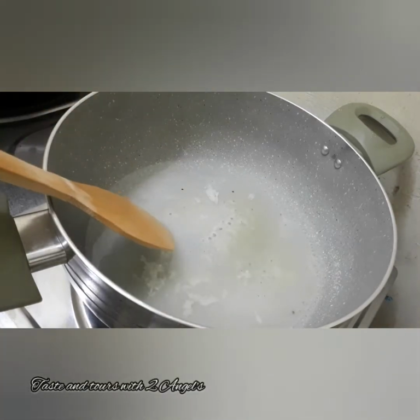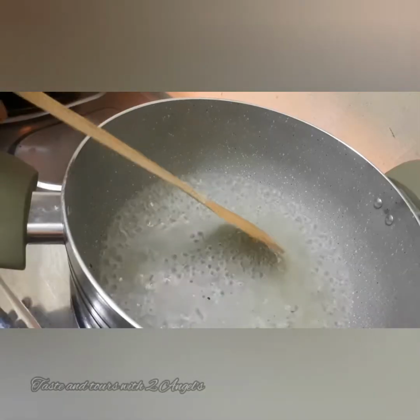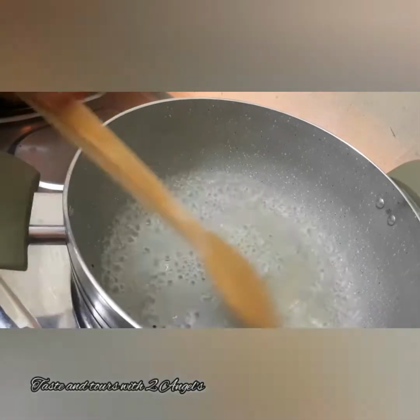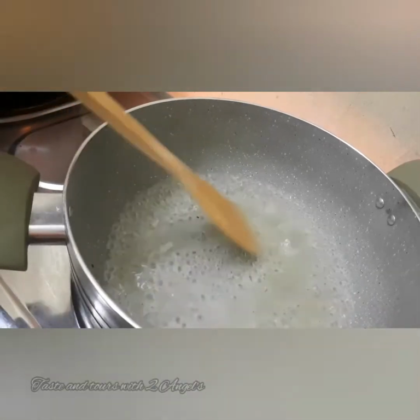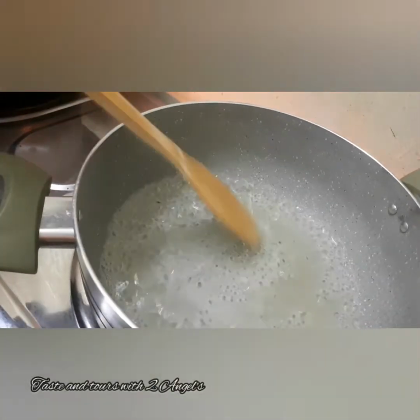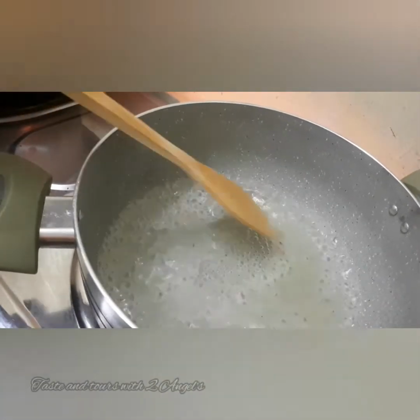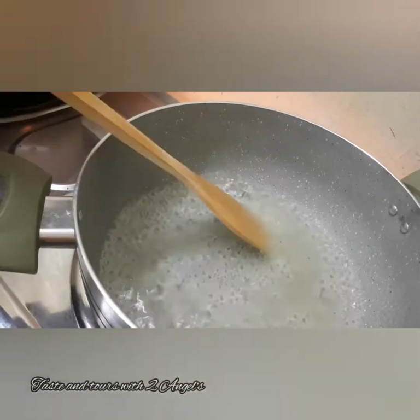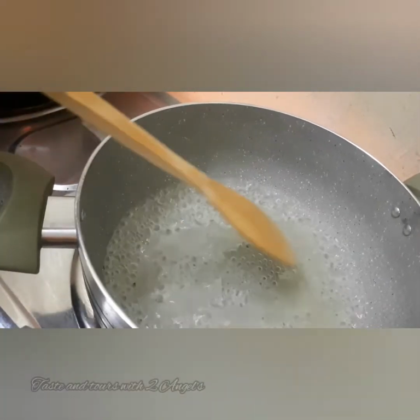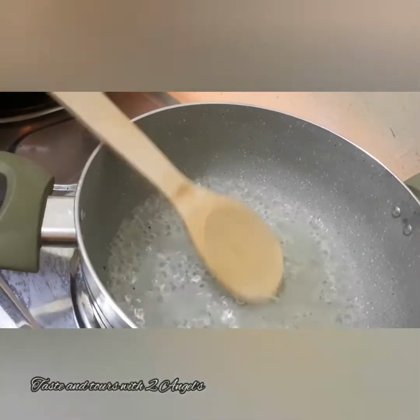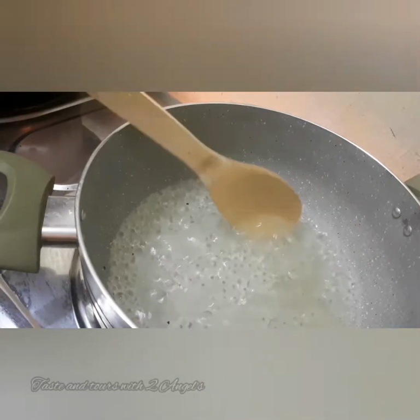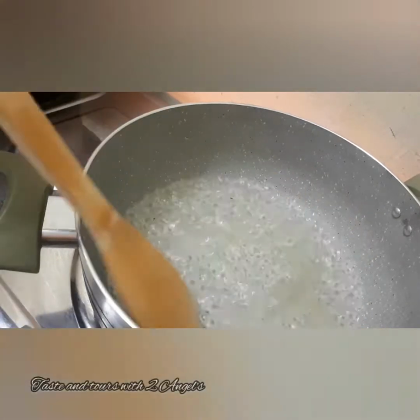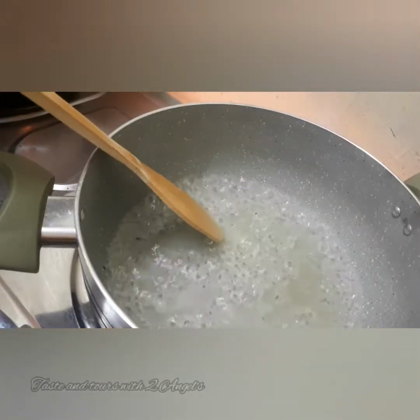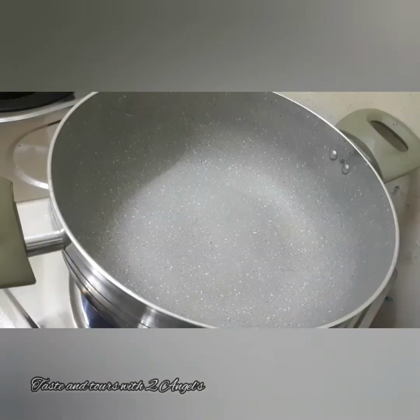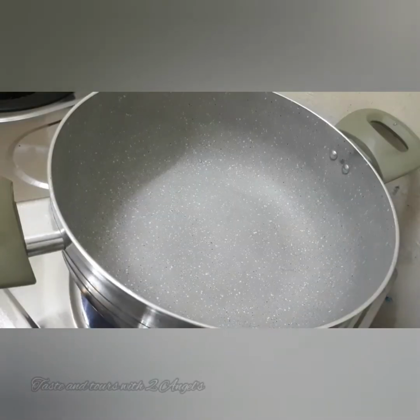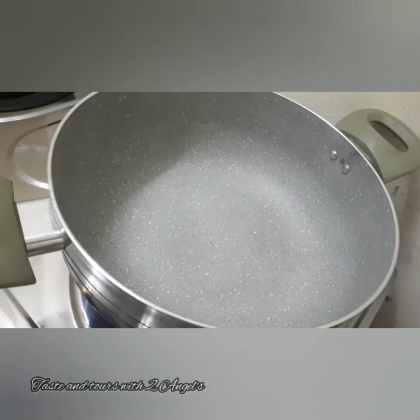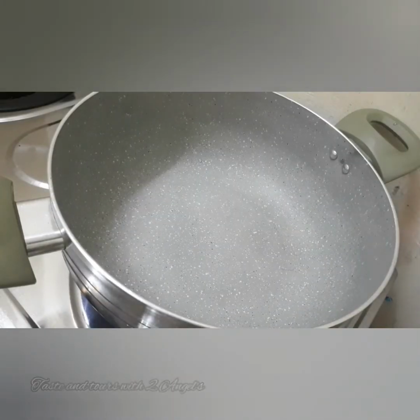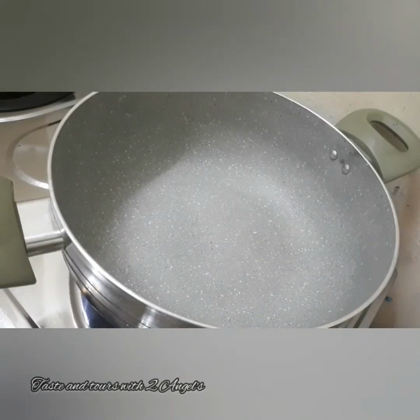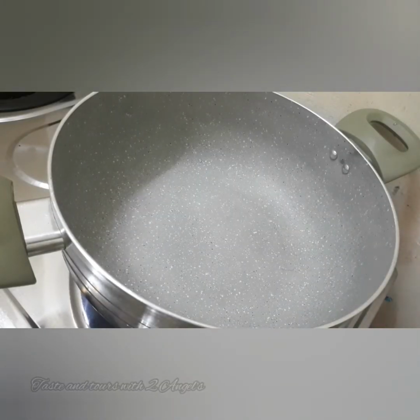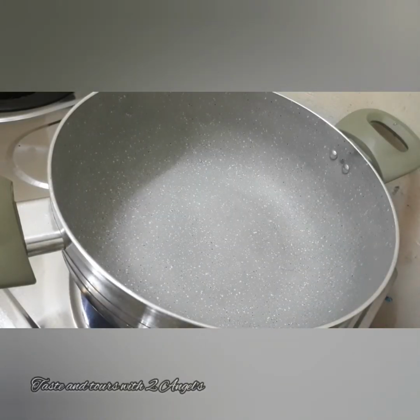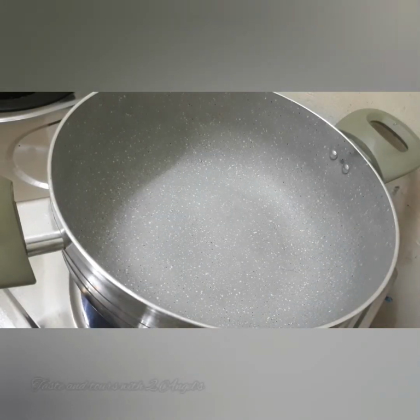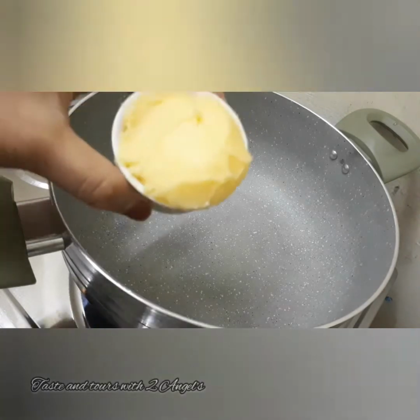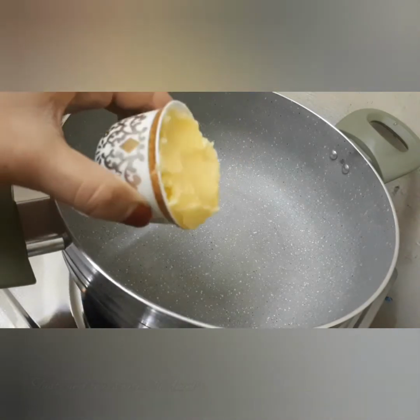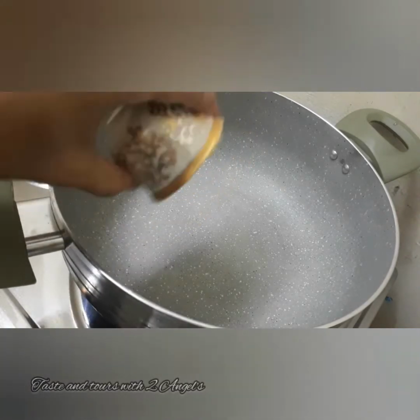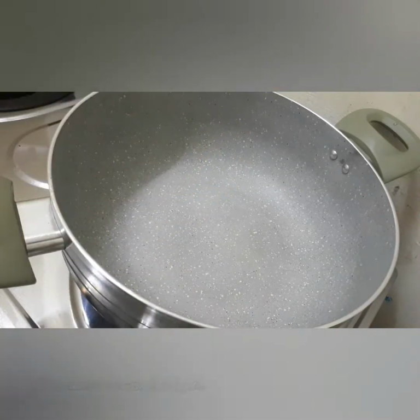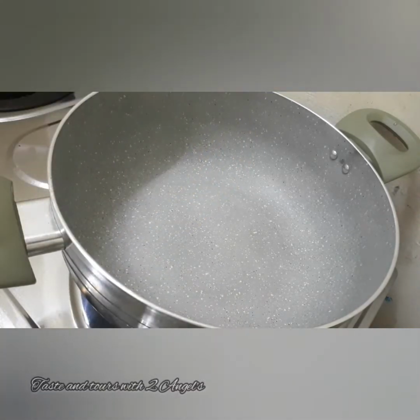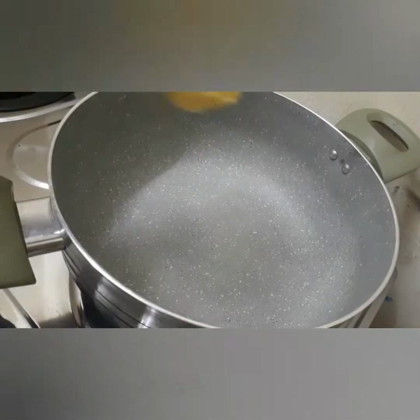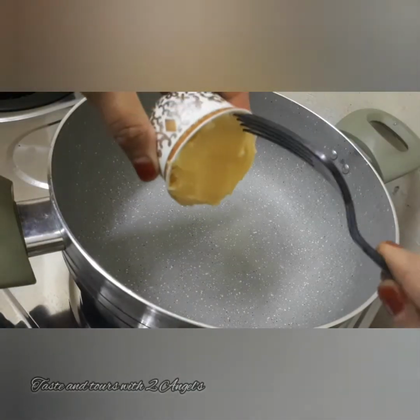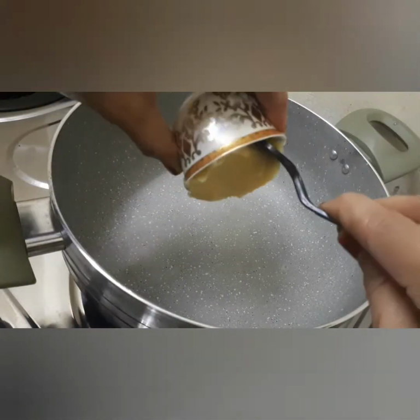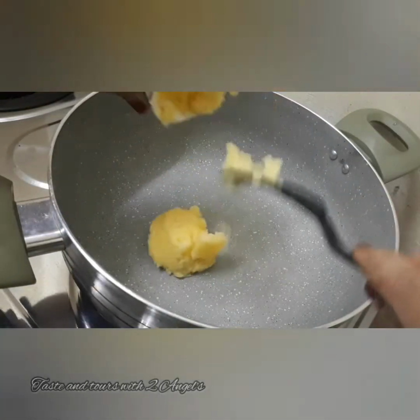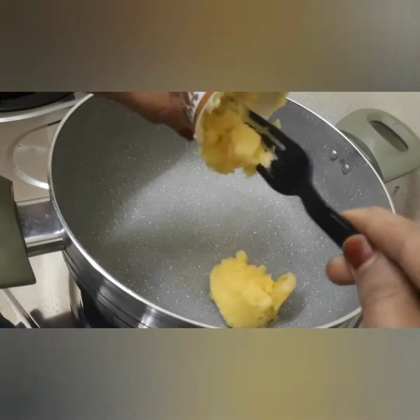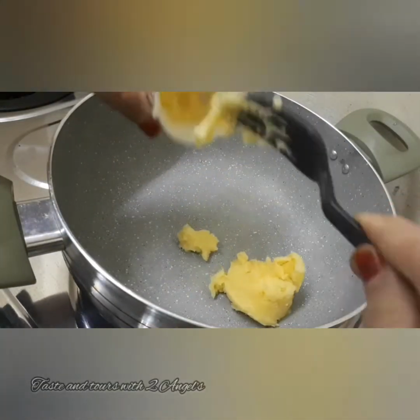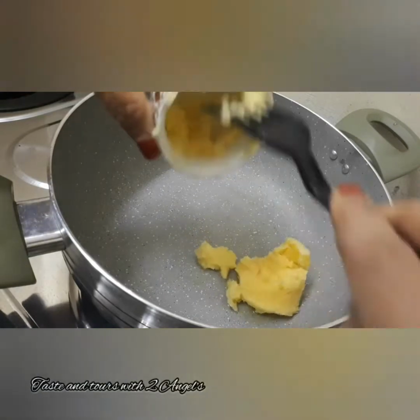I put sugar syrup into a cup. I added a cup of sugar syrup to the recipe. Add the milk and add sugar to the milk.